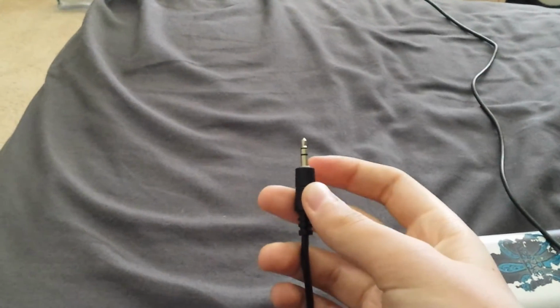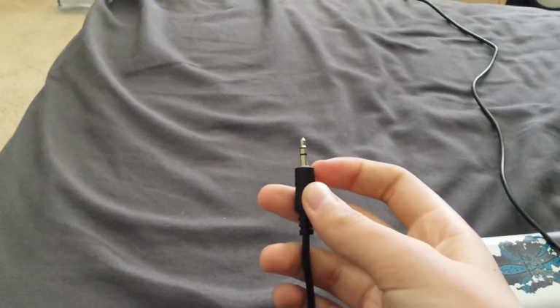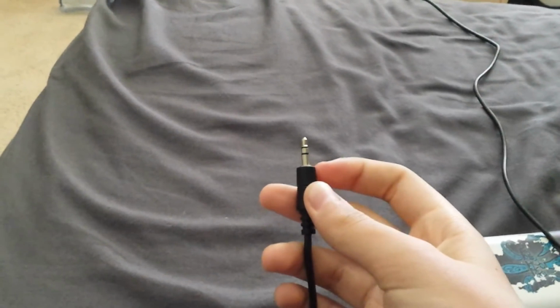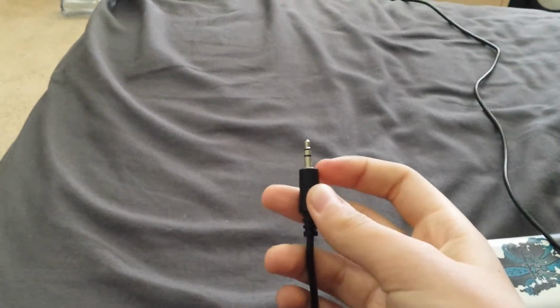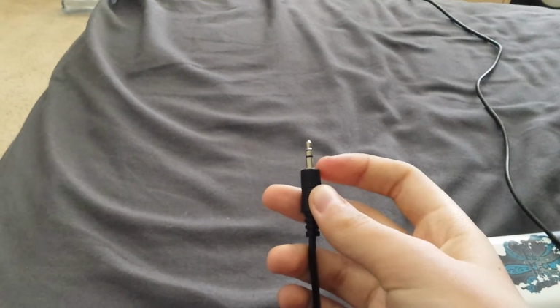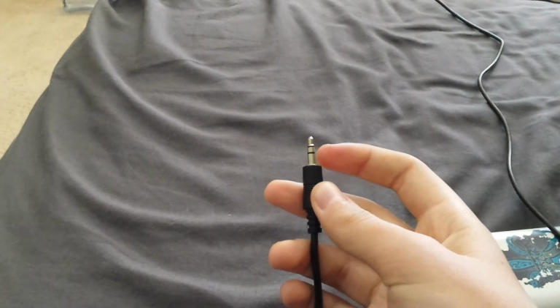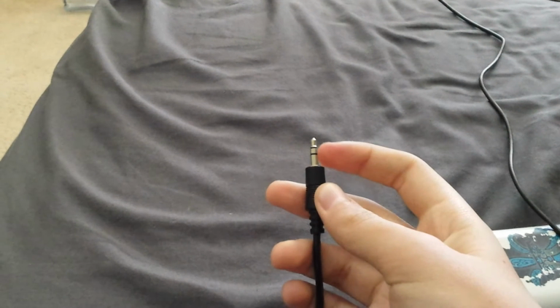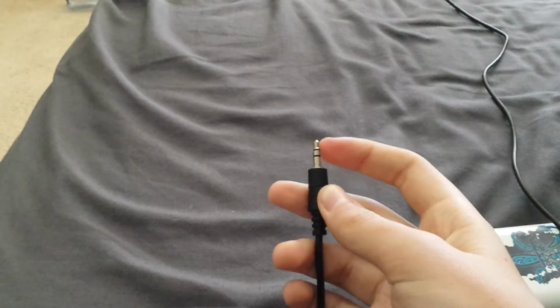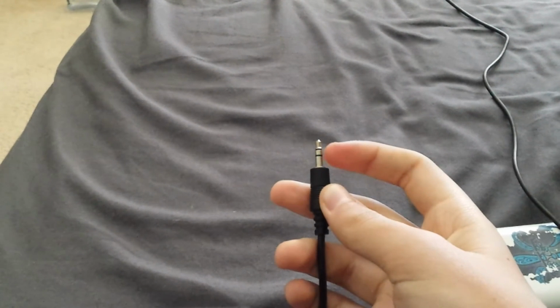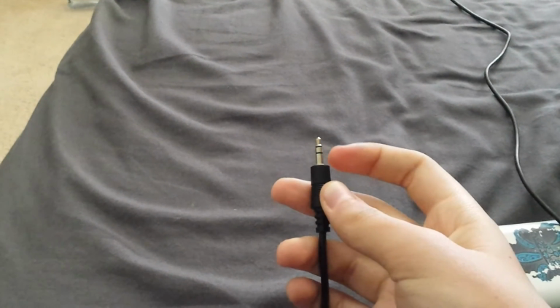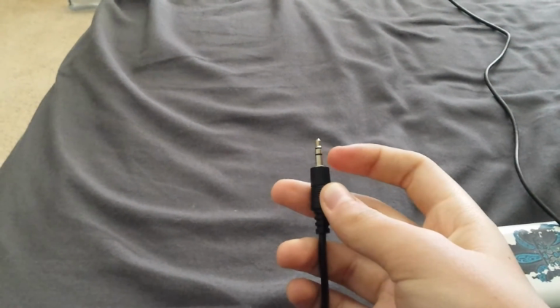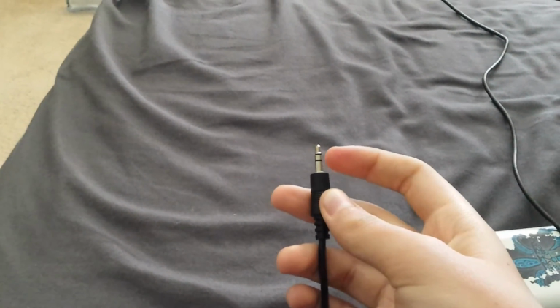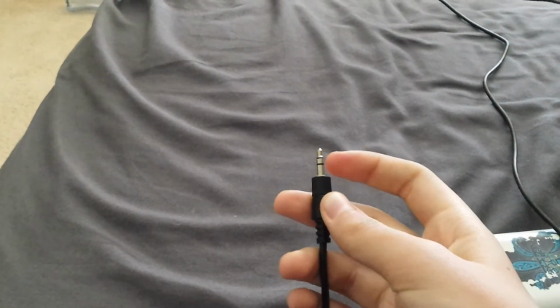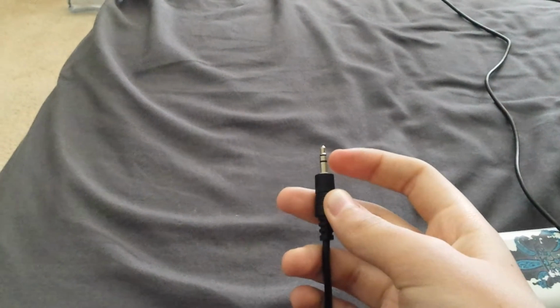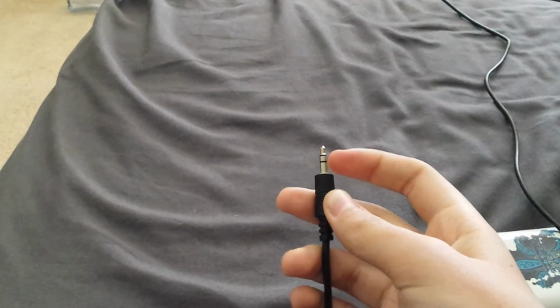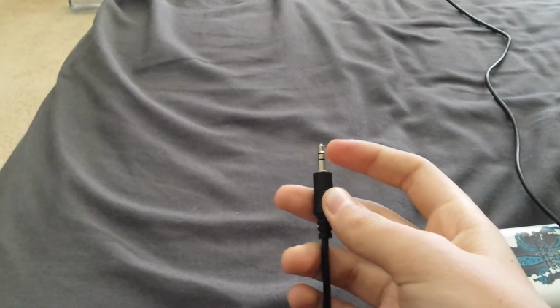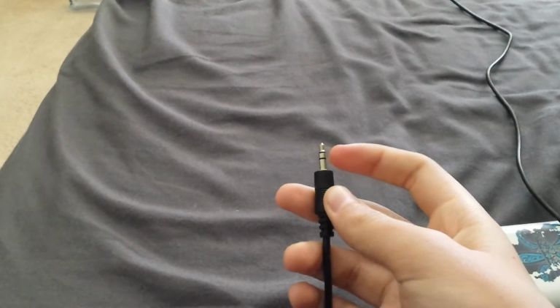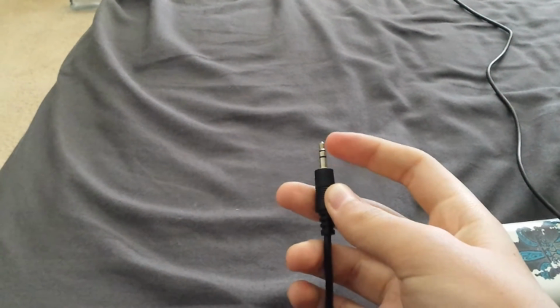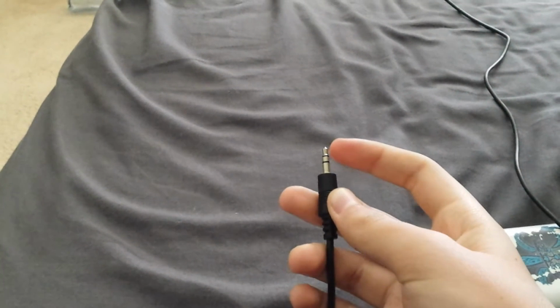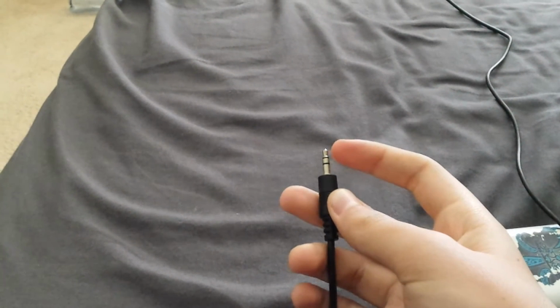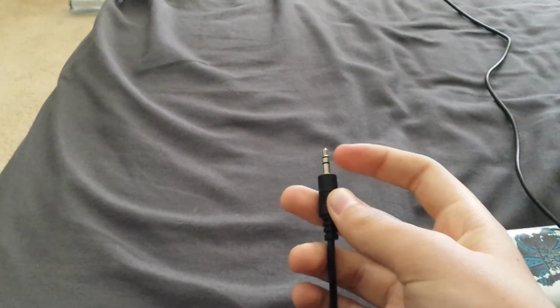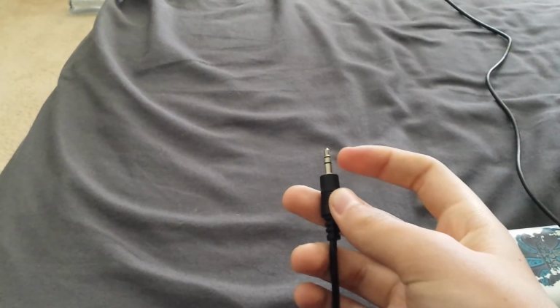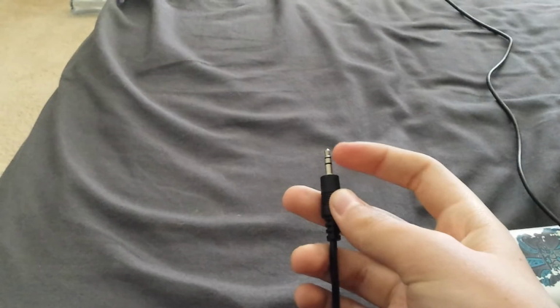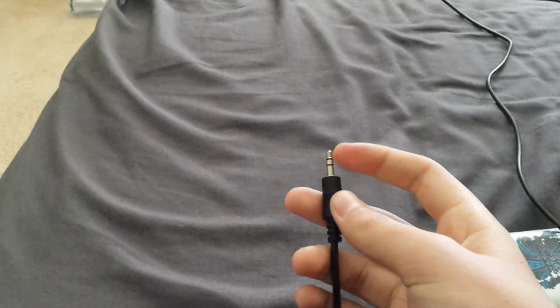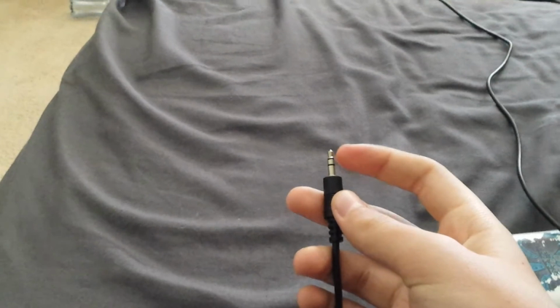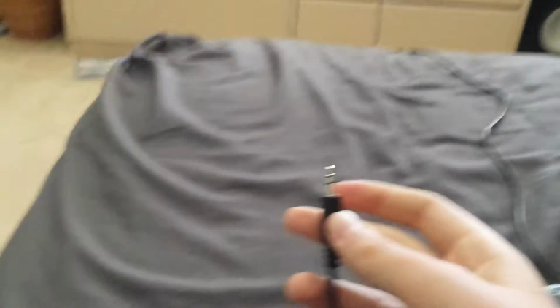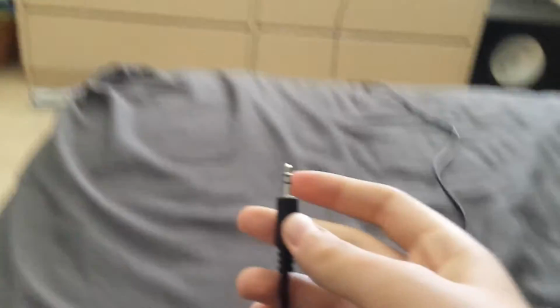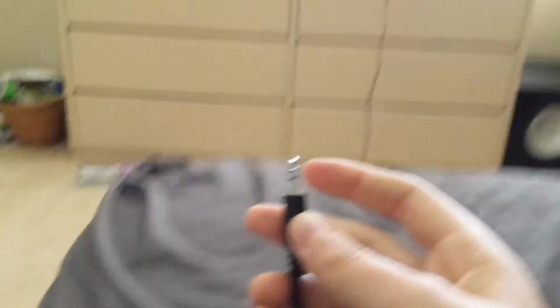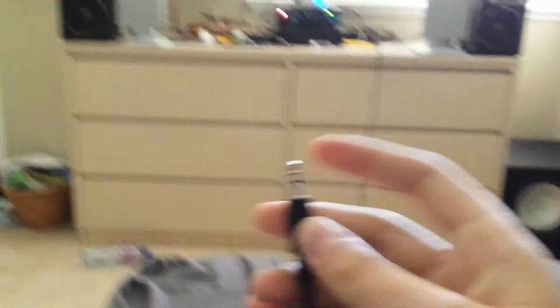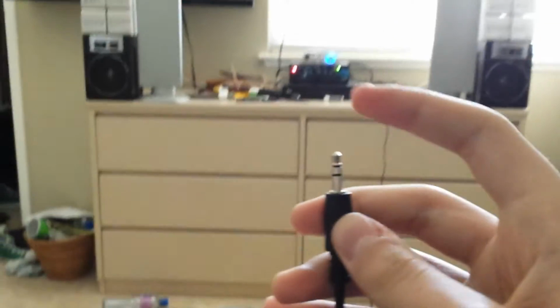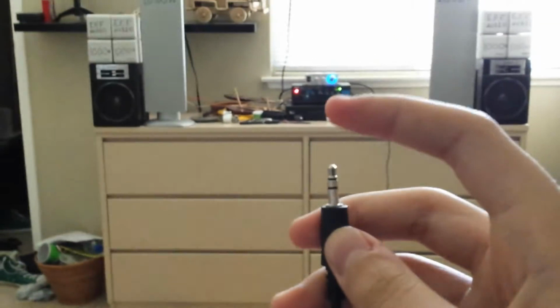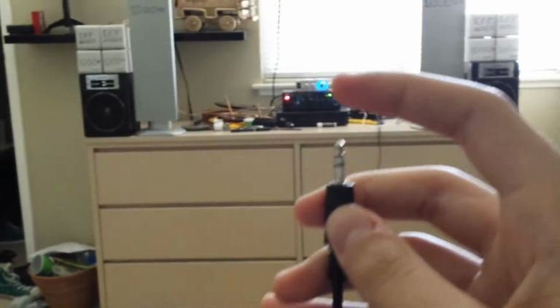So the way it works is, you see these little black dividers — well those black dividers separate the metals, and then there's different connections for surround sound. So like, for instance, look.